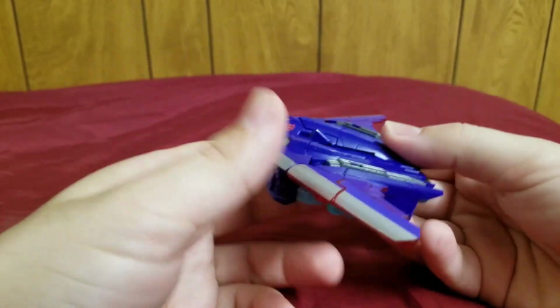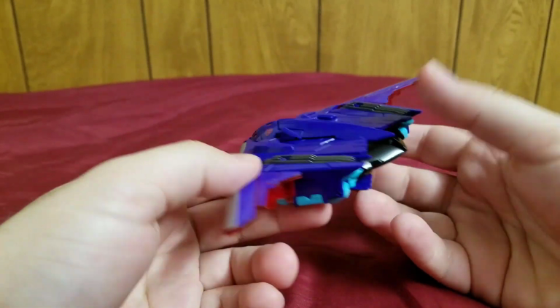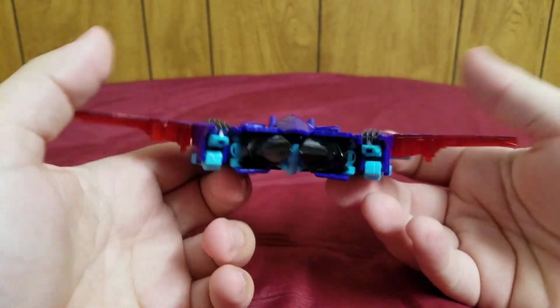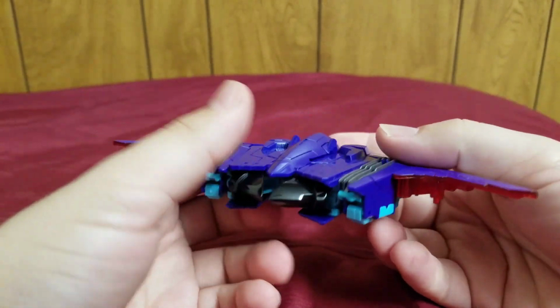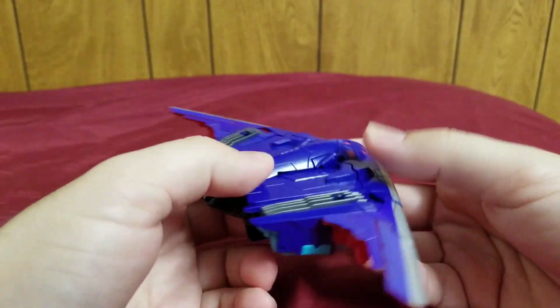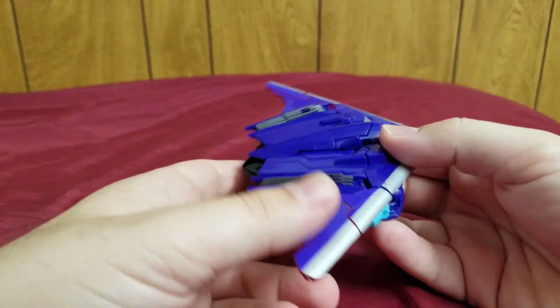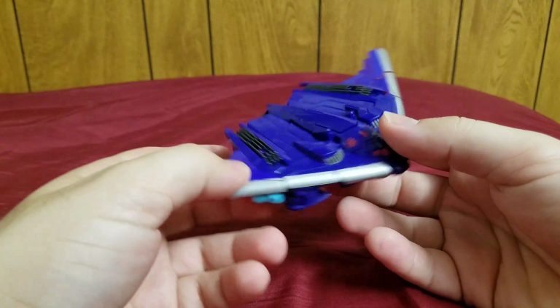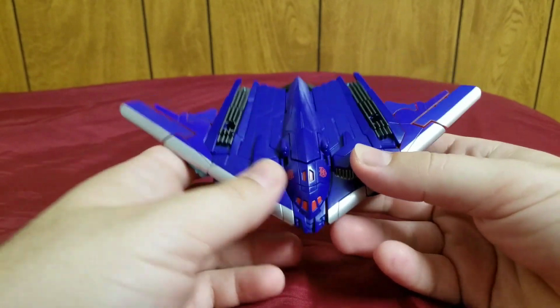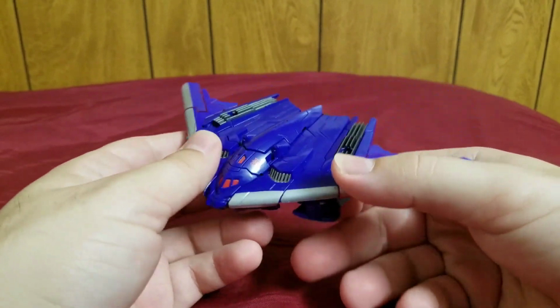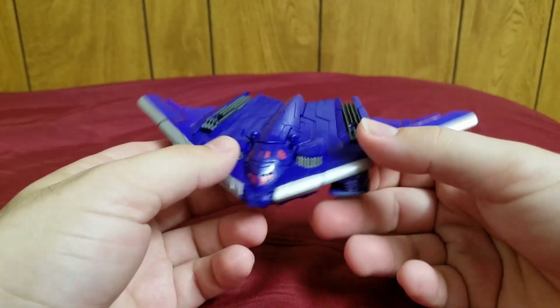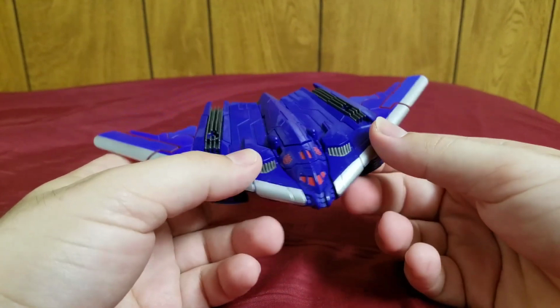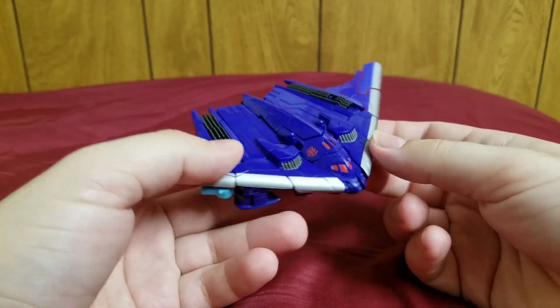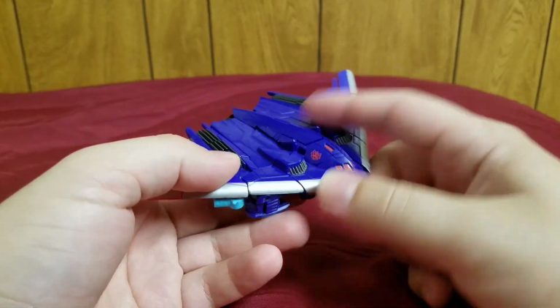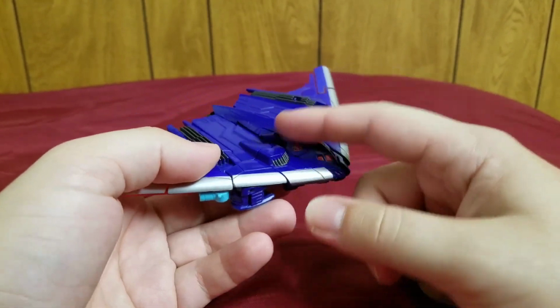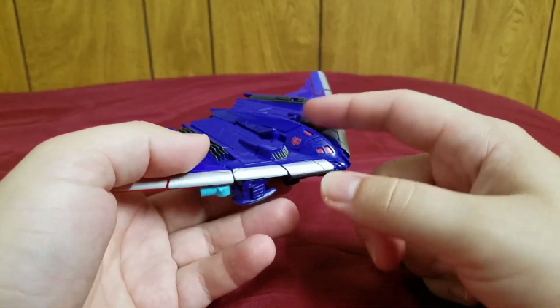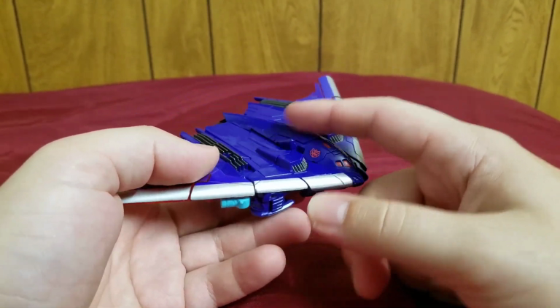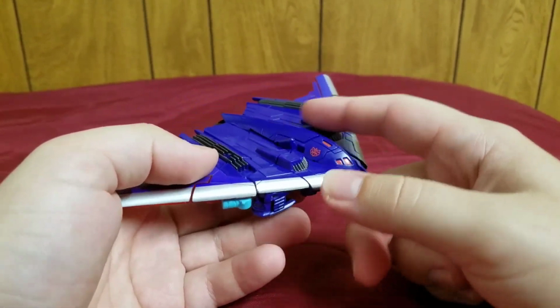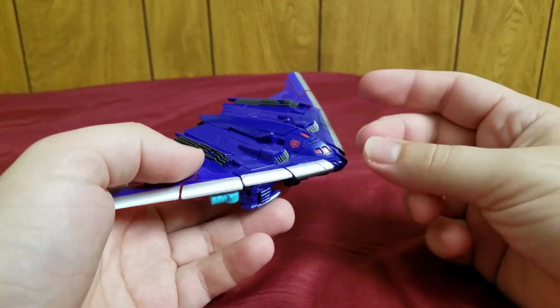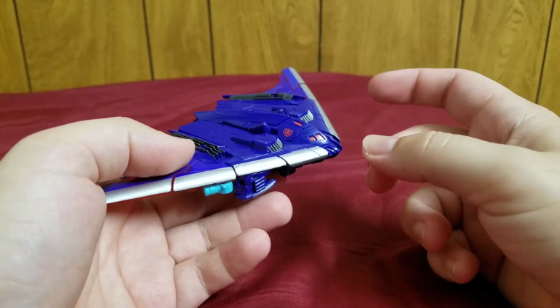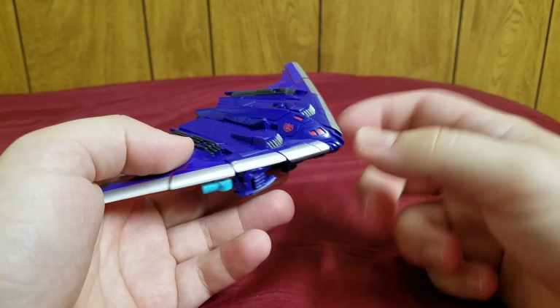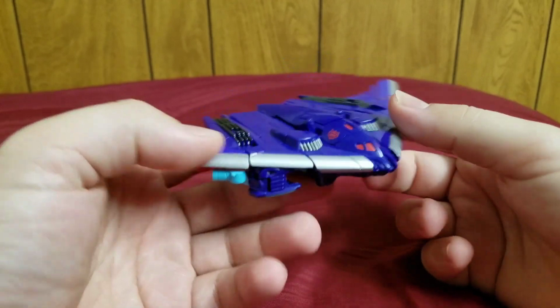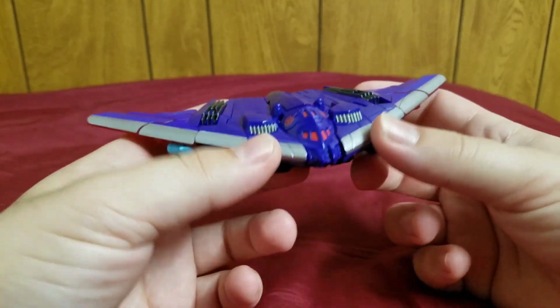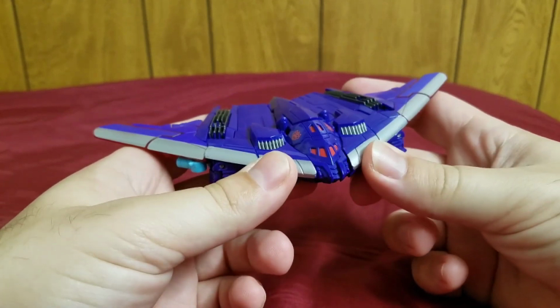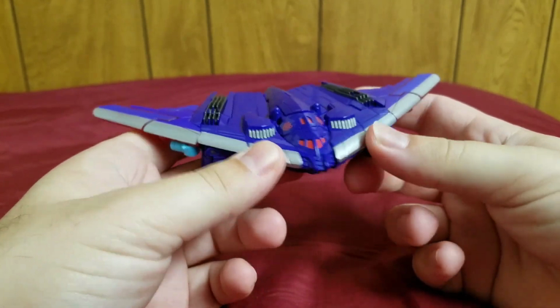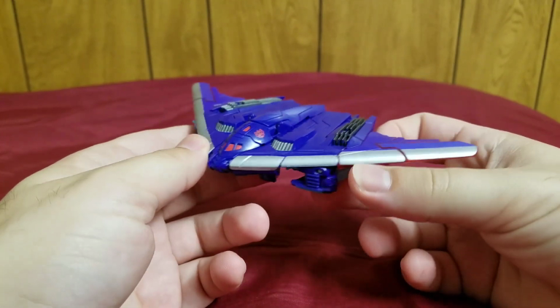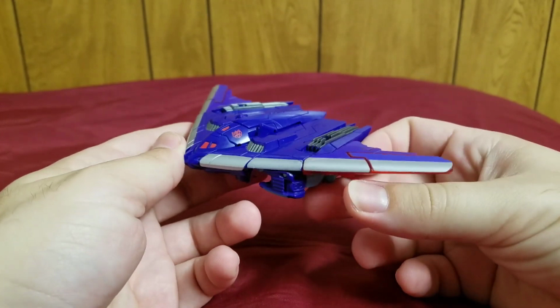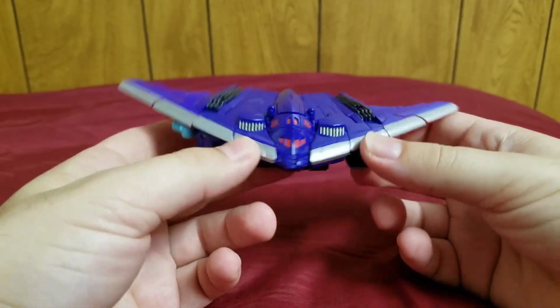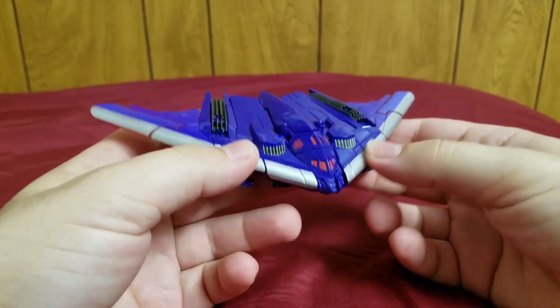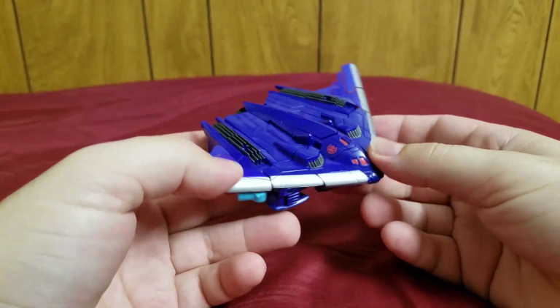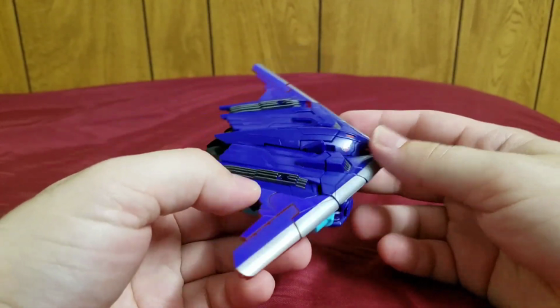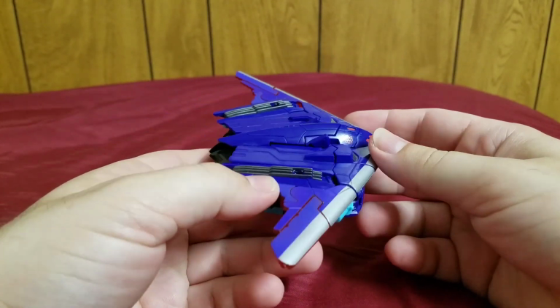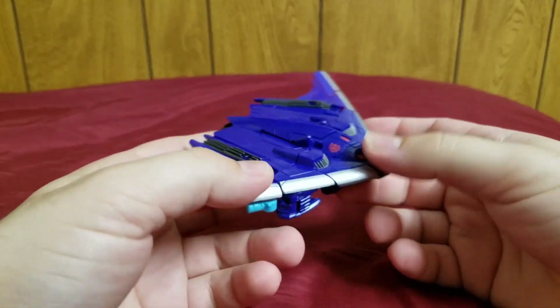I really like this — it's a really nice bomber. We don't get too many stealth bombers; it's not really a very common vehicle. And it's really nice to see it done really well.